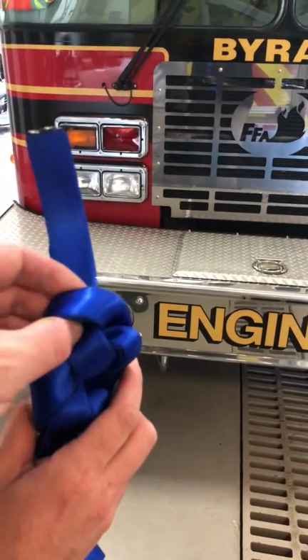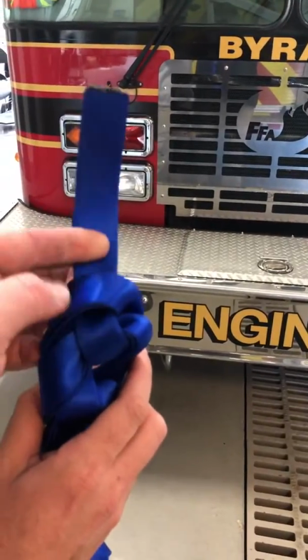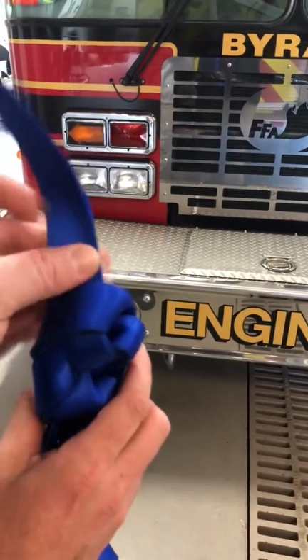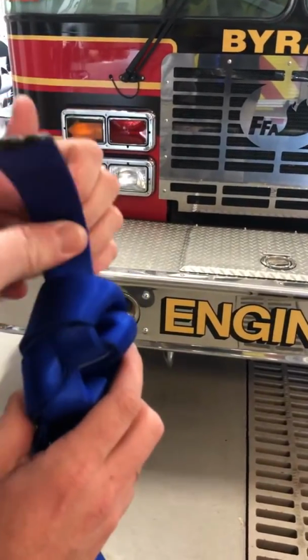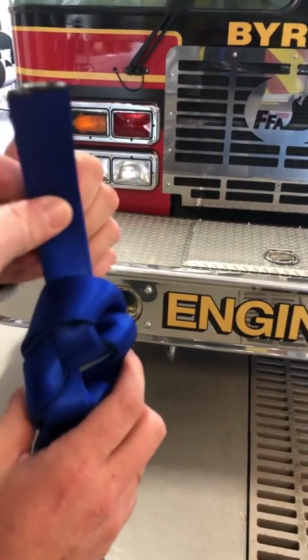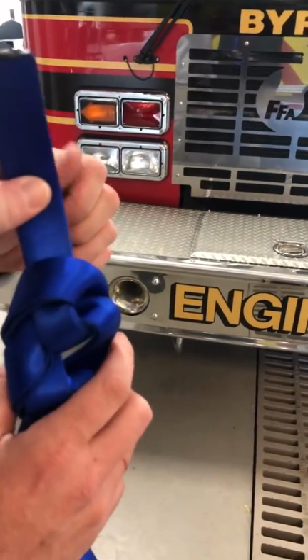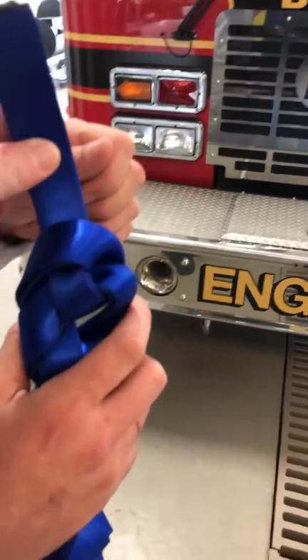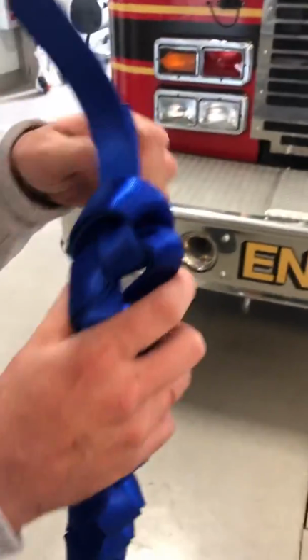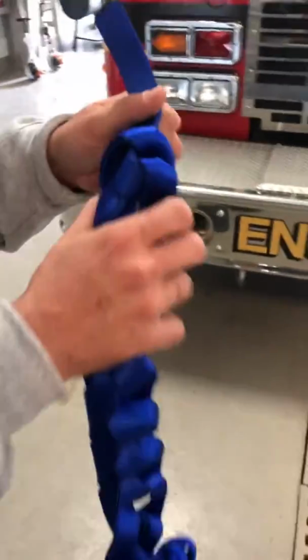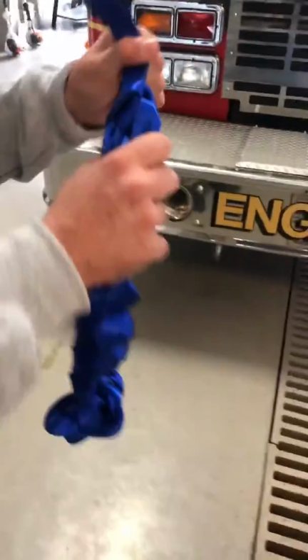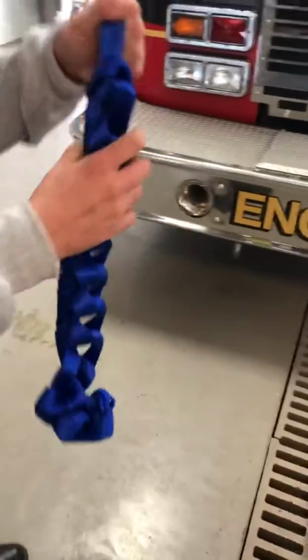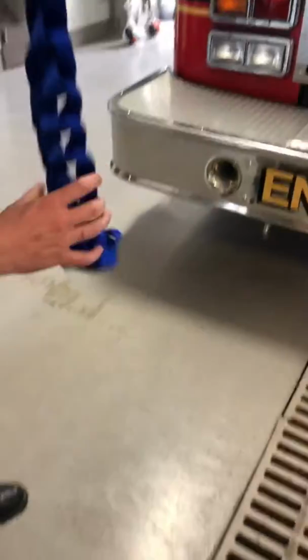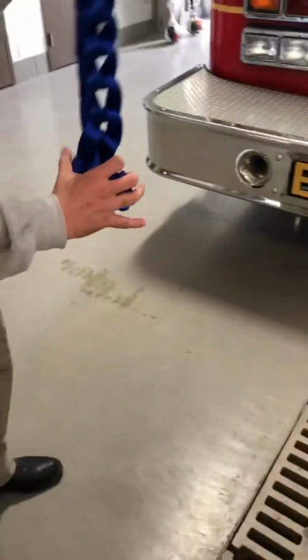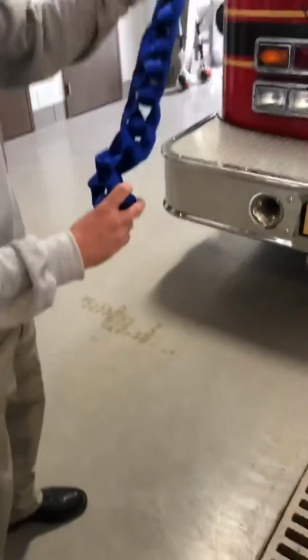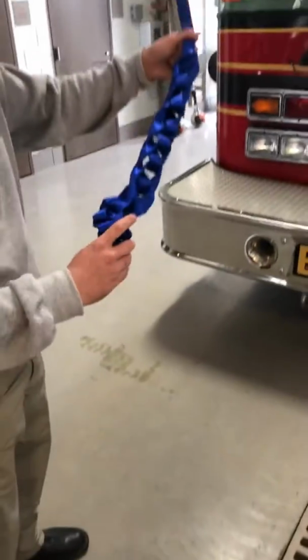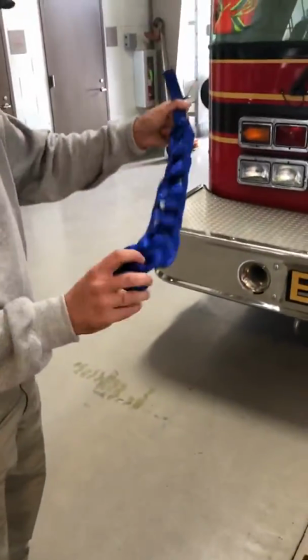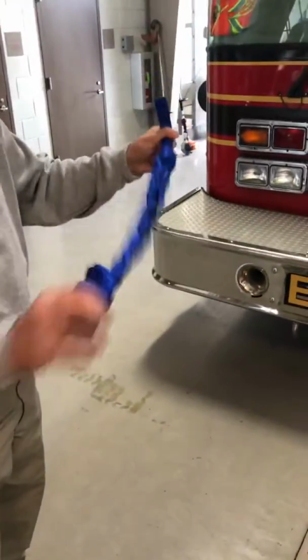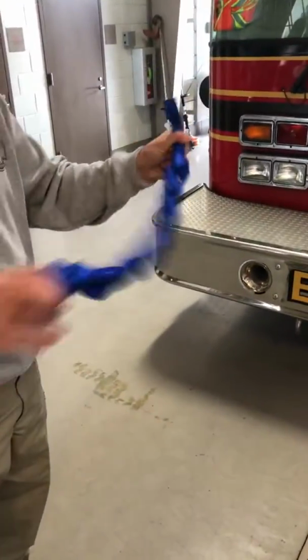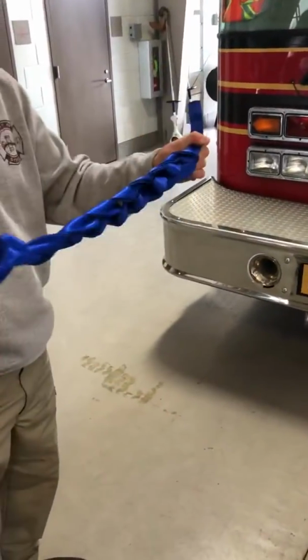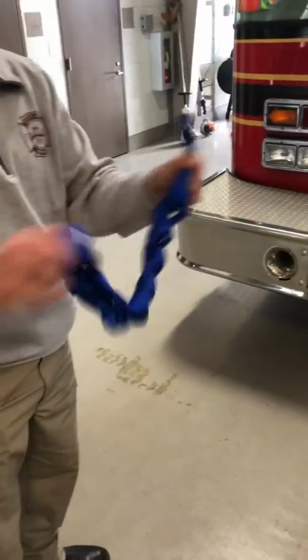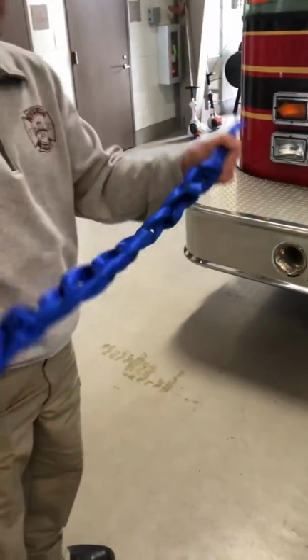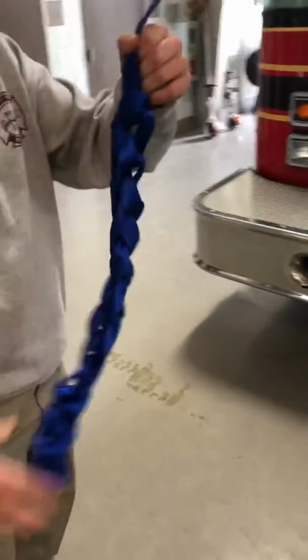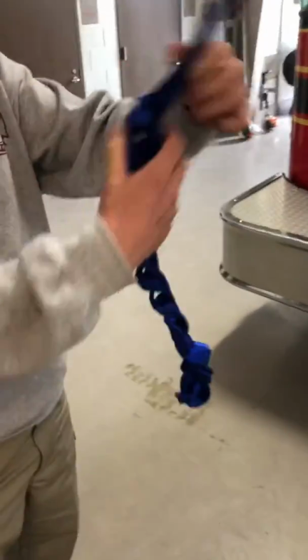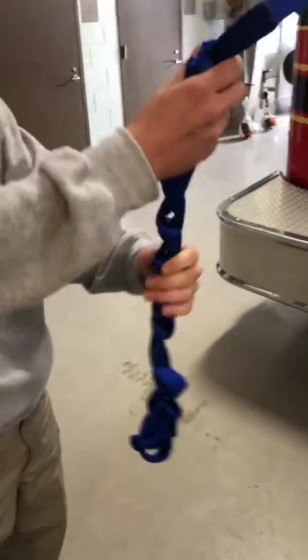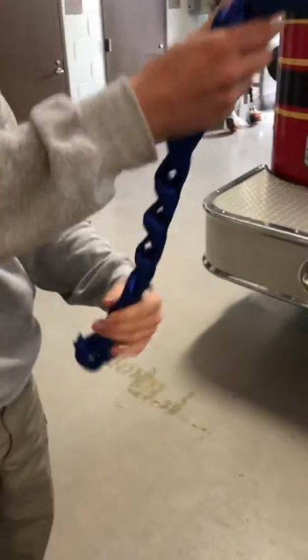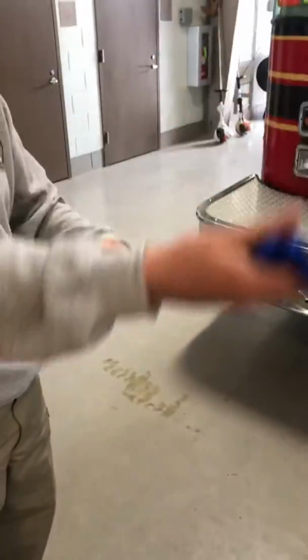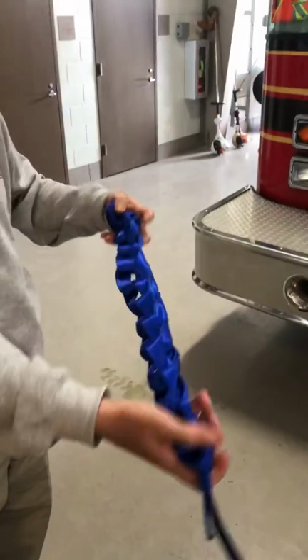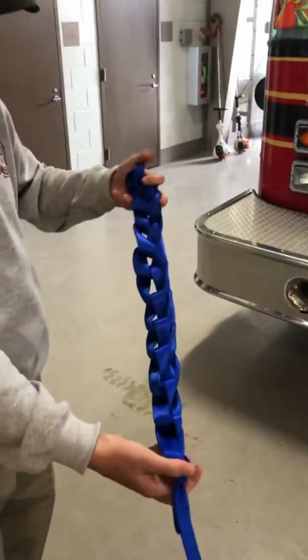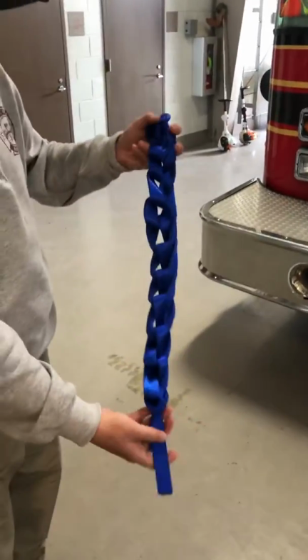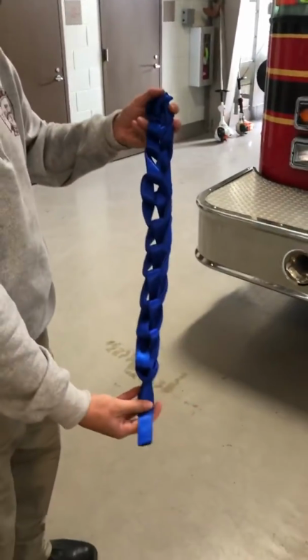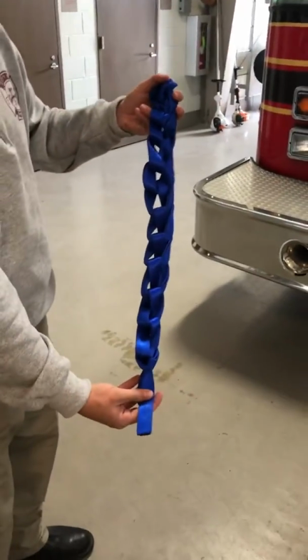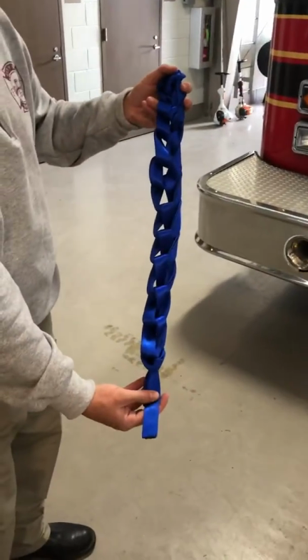He got to the end and all he did was take the free end and tuck it under the last loop. It's tight now. He'll stretch it apart to tighten it, kind of dress it up, and that's what the daisy chain looks like.